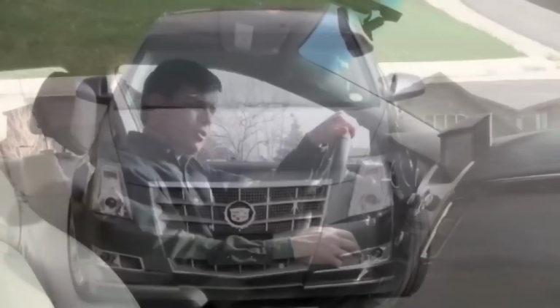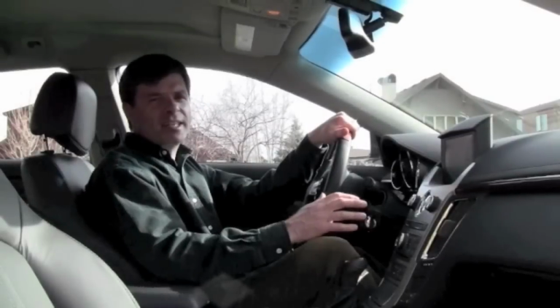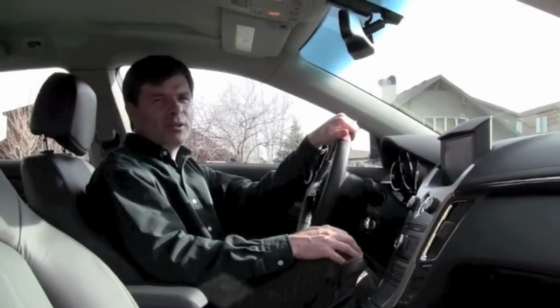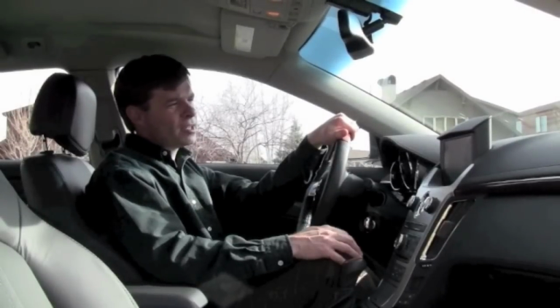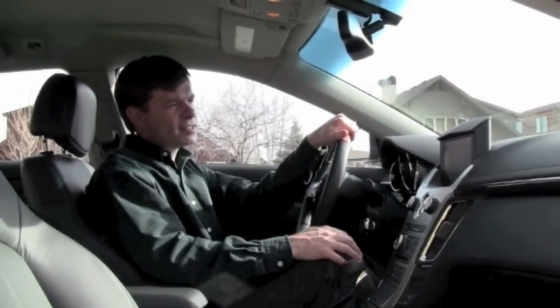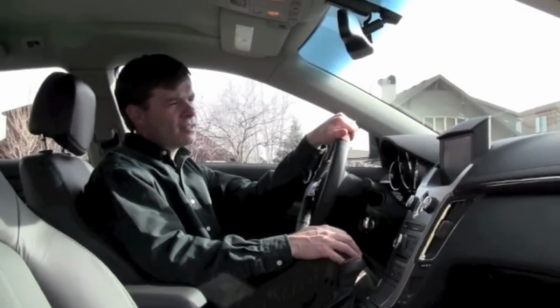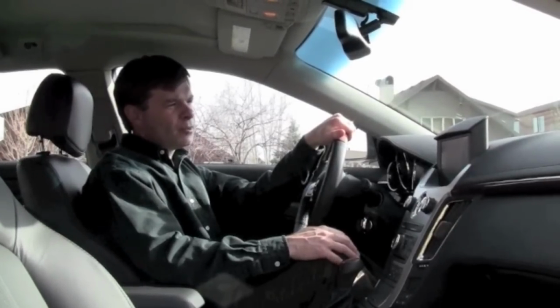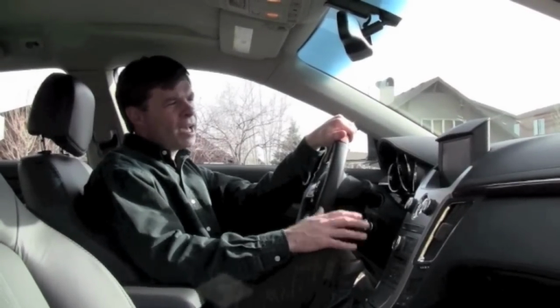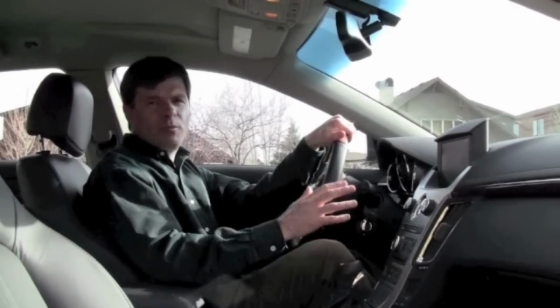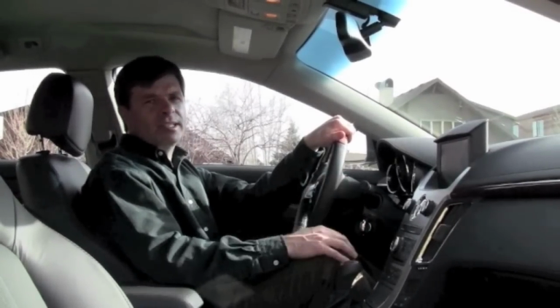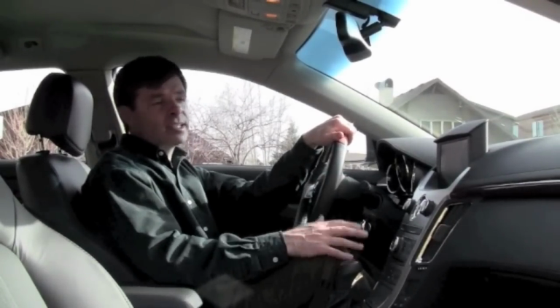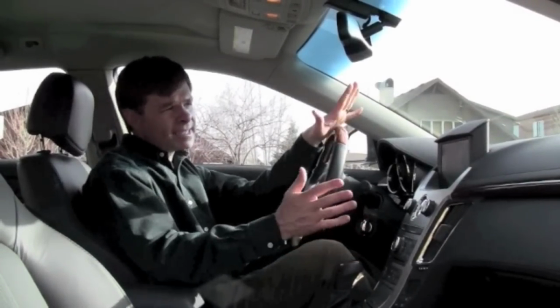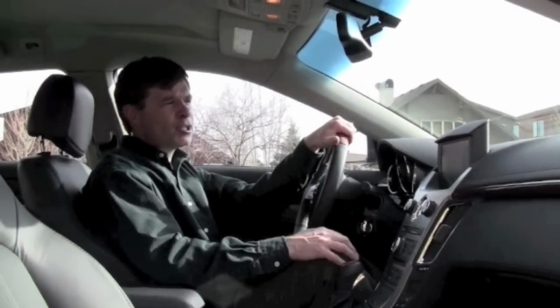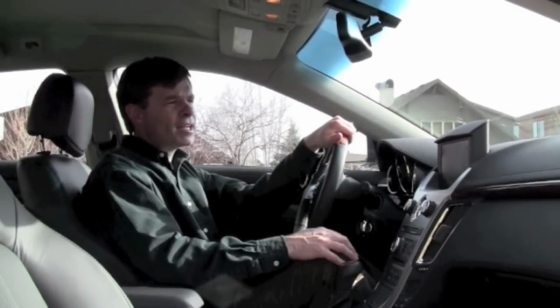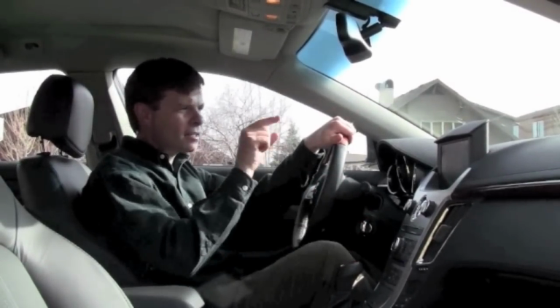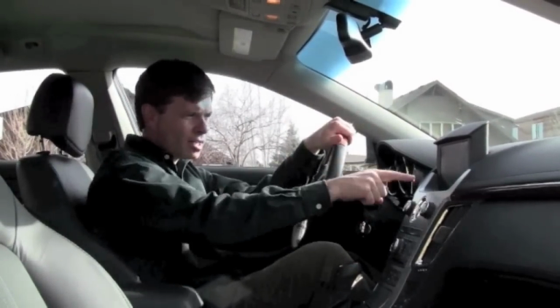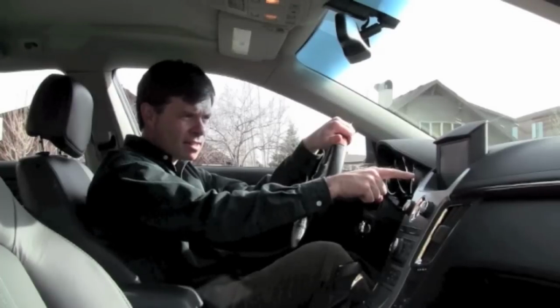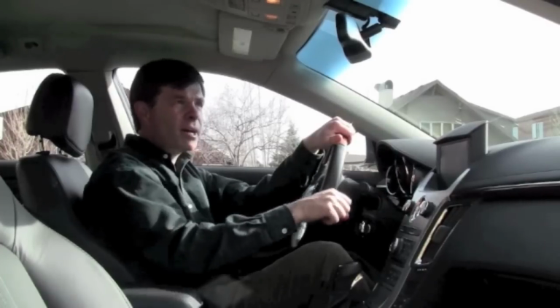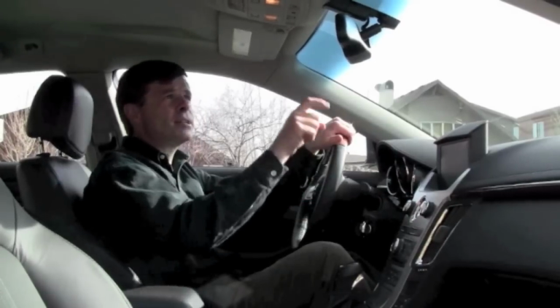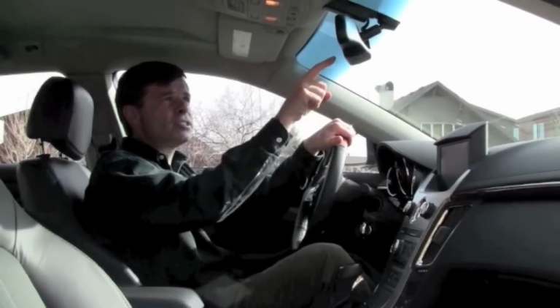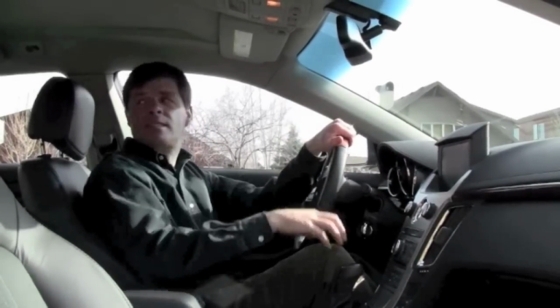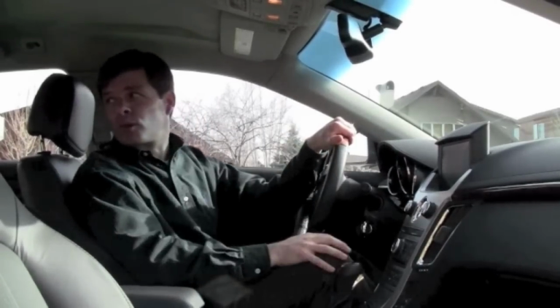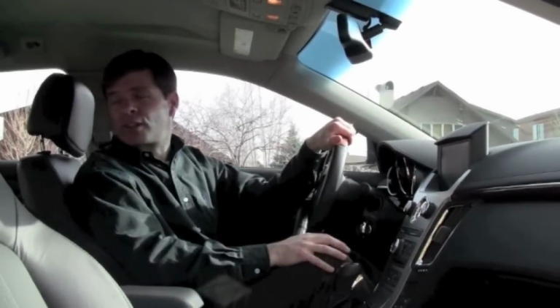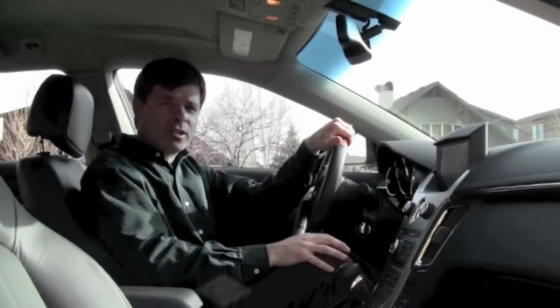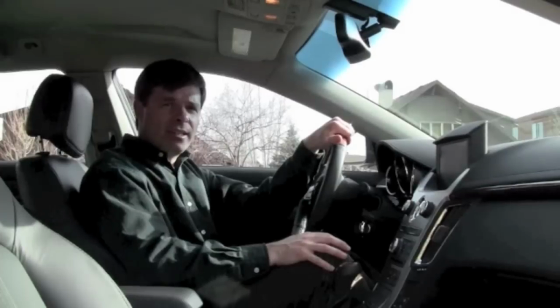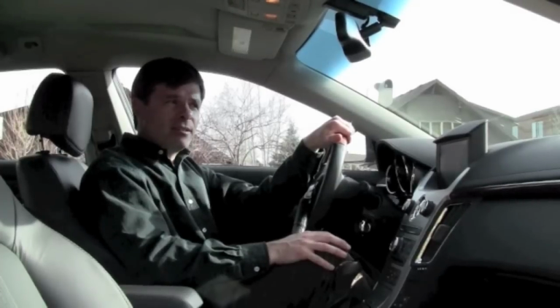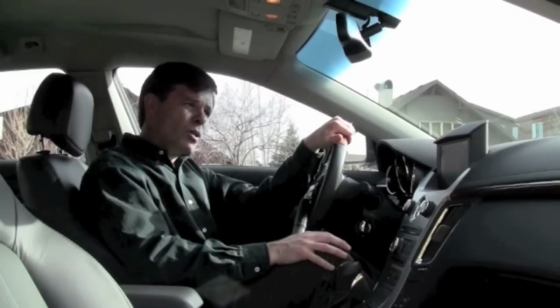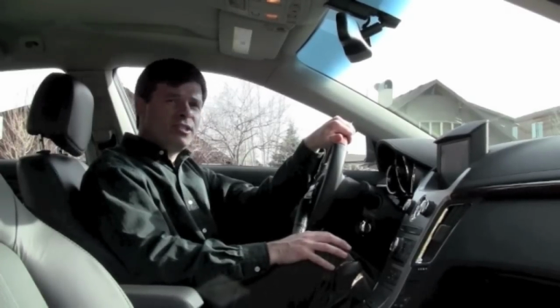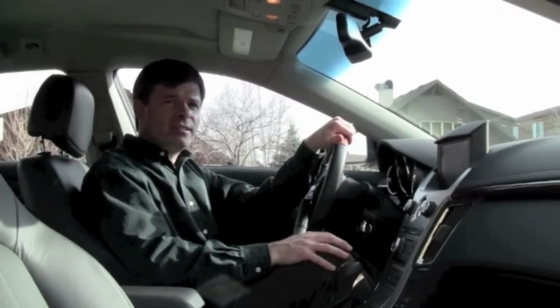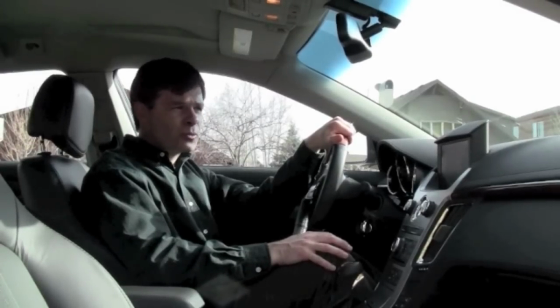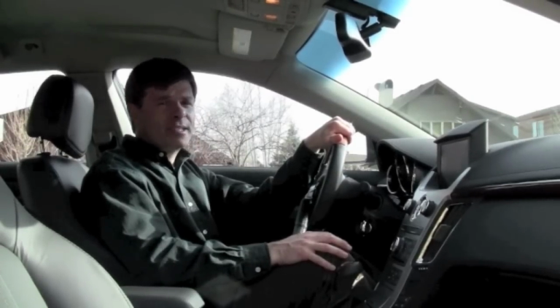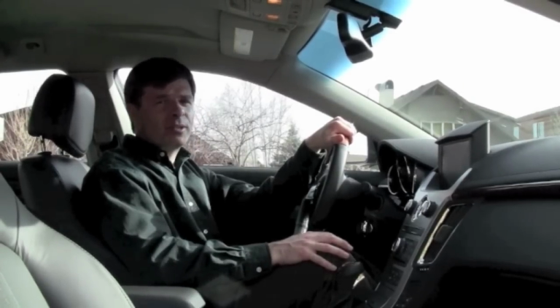You'll also like the rear view camera that comes in this car — it makes backing up really simple. It takes a little bit of practice to get used to watching the screen as you back up versus looking over your shoulder, but once you're used to it, it's a really nice way to do it.